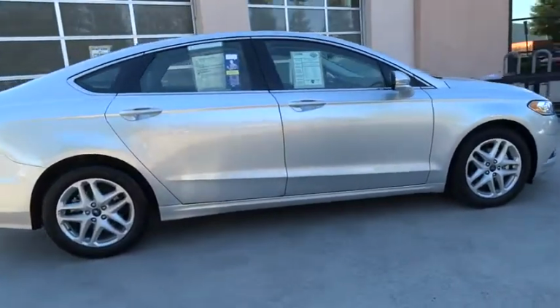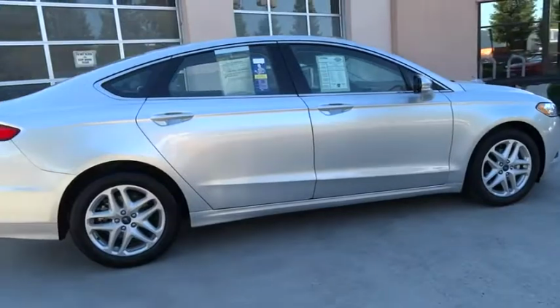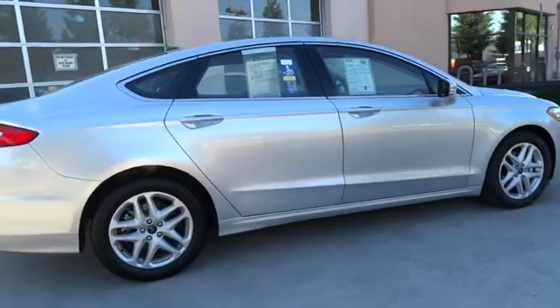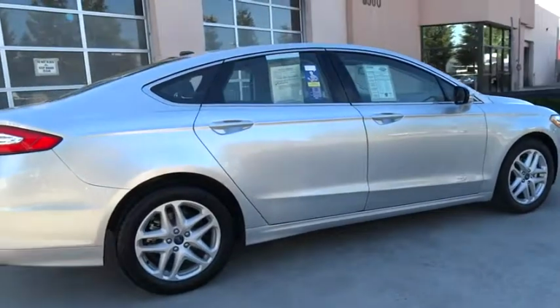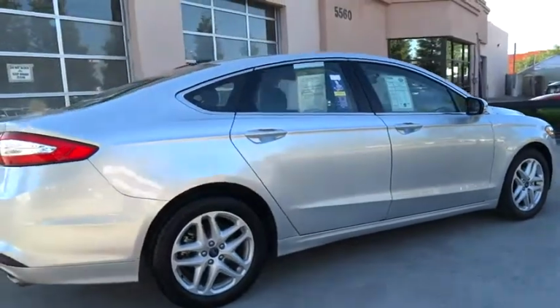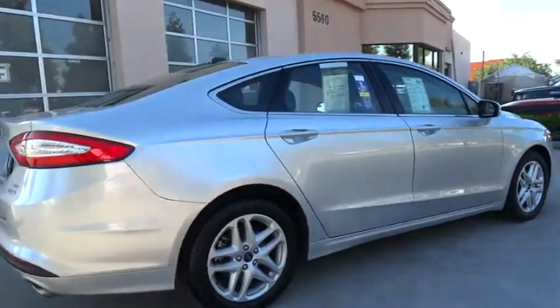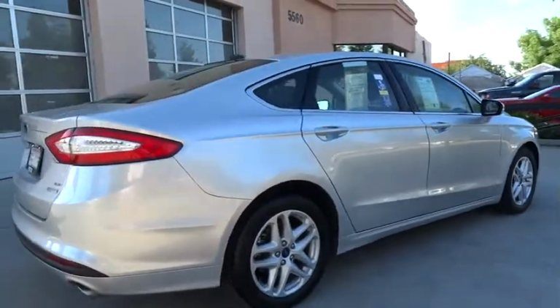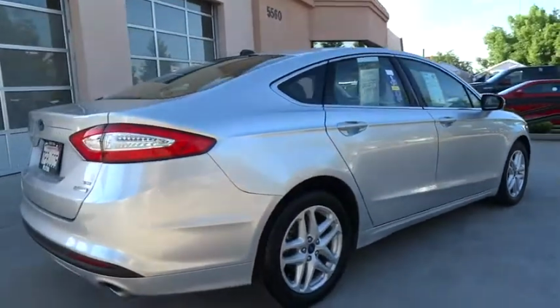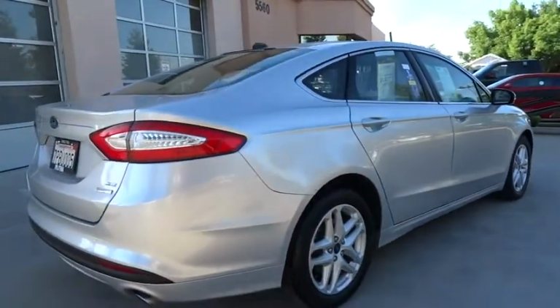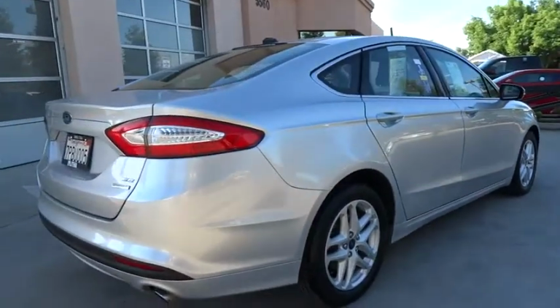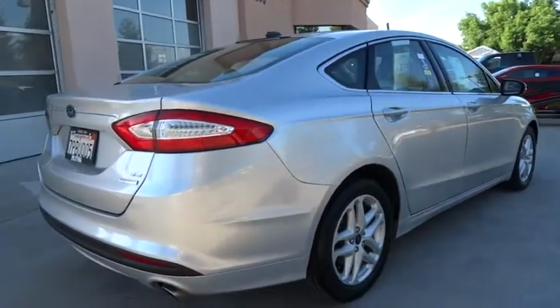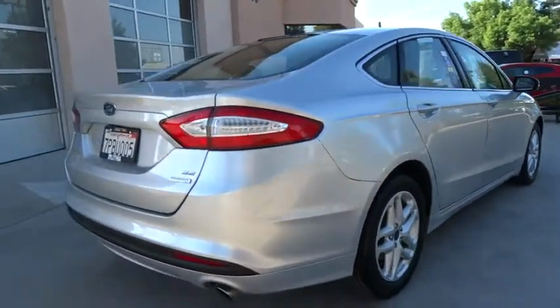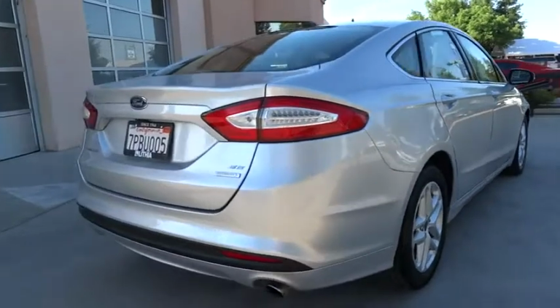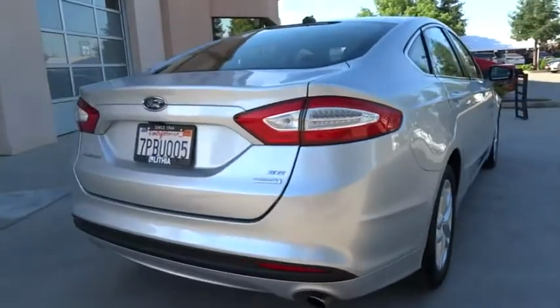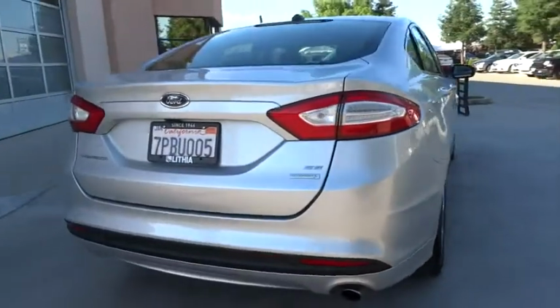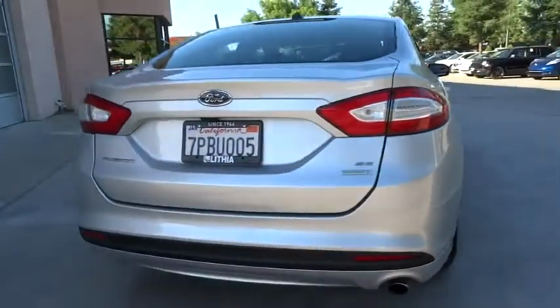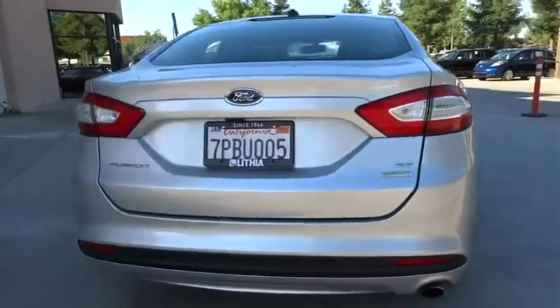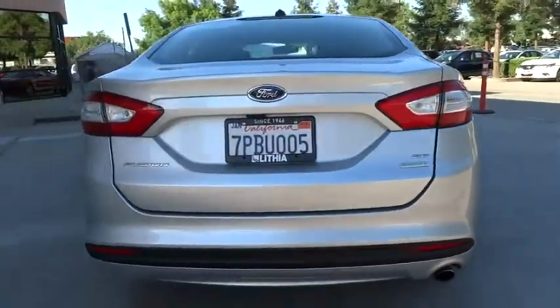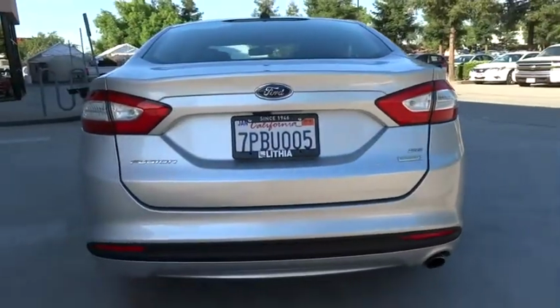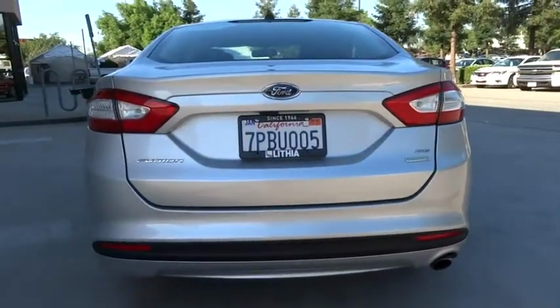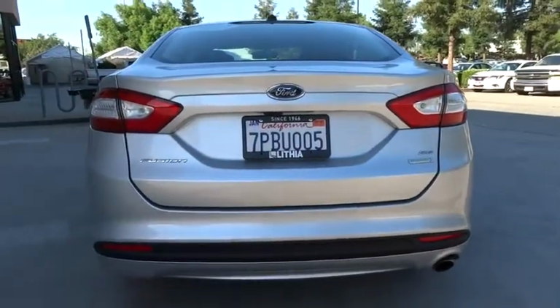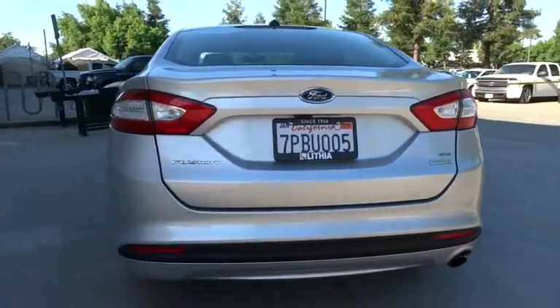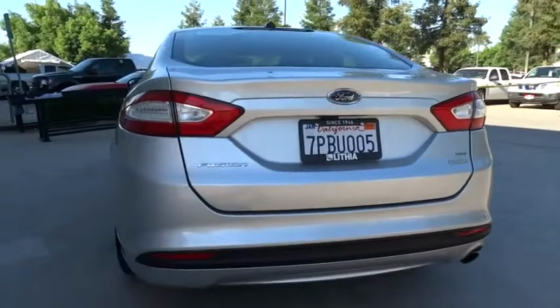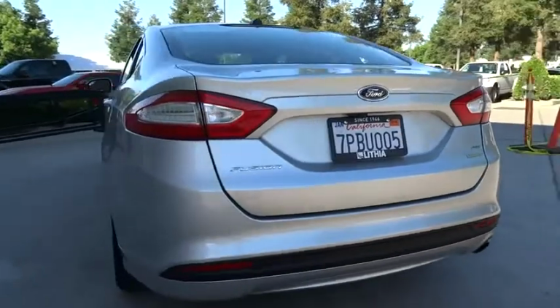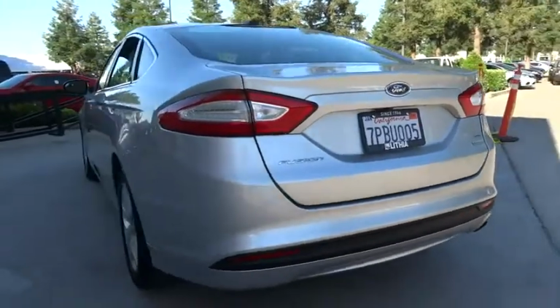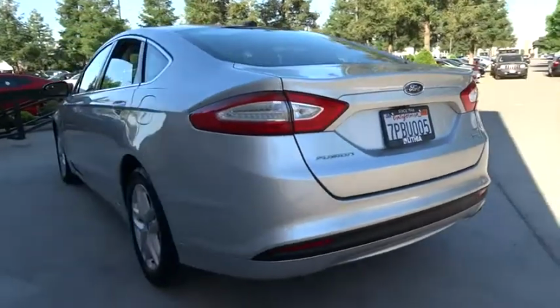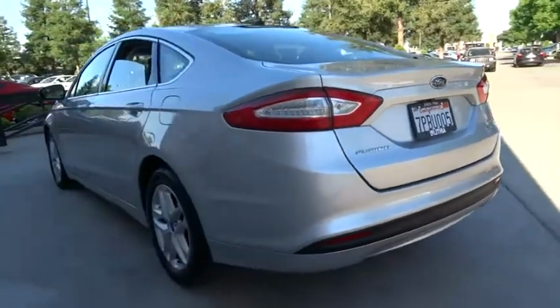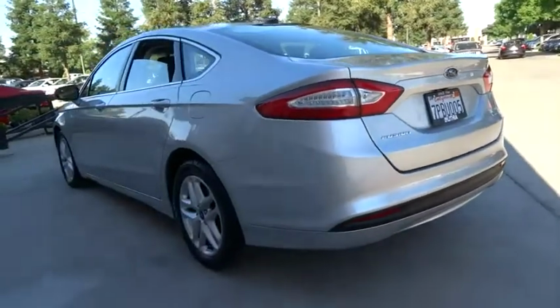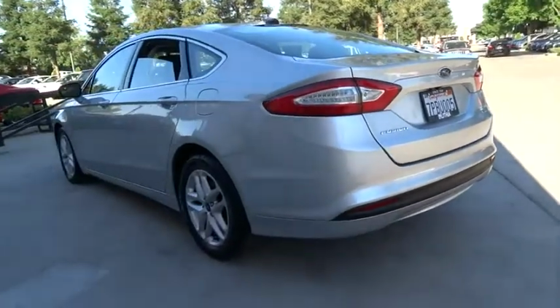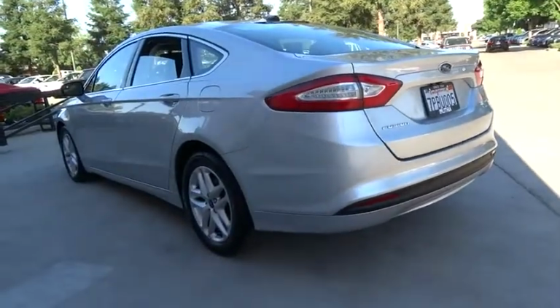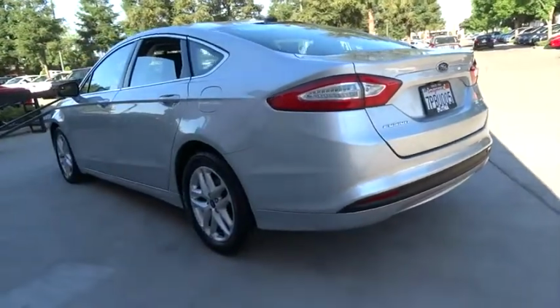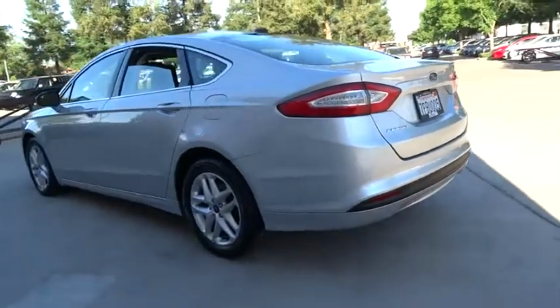Here are some of this vehicle's great options: power passenger seat, keyless entry, backup camera, driver lumbar, adjustable steering wheel, power steering, cruise control, front floor mats, aluminum wheels, four-wheel disc brakes, ABS four-wheel.